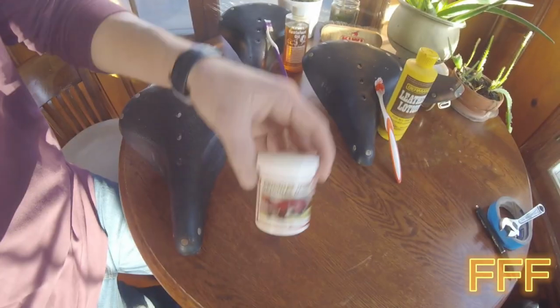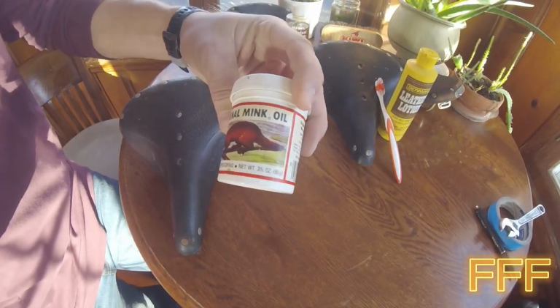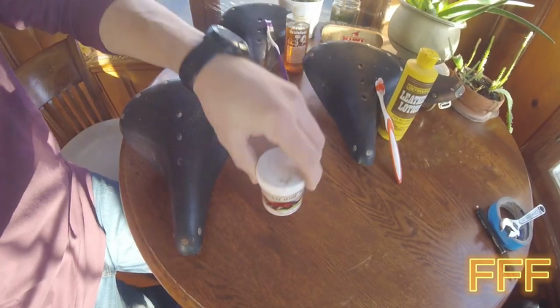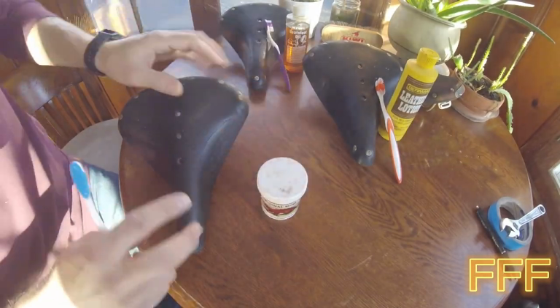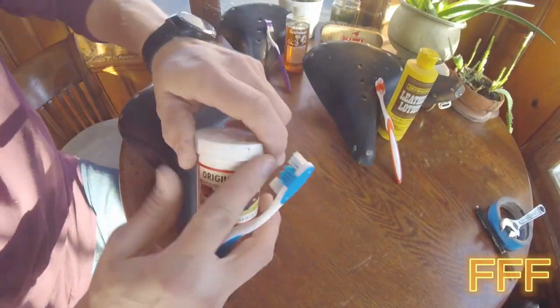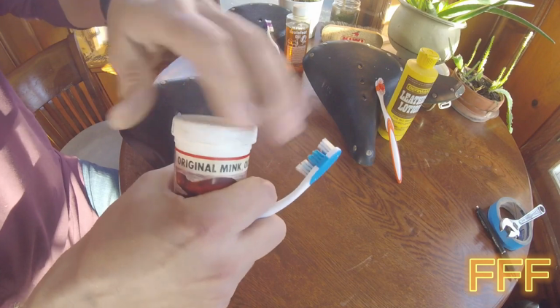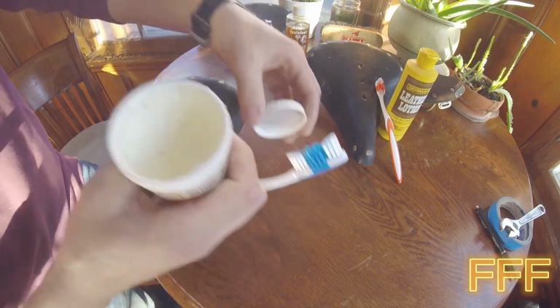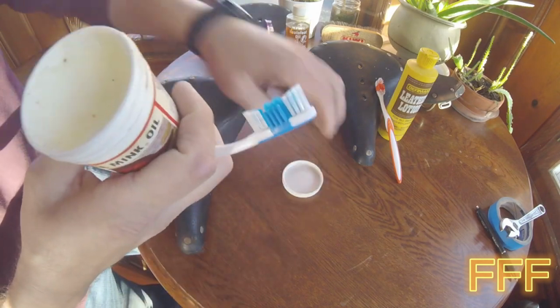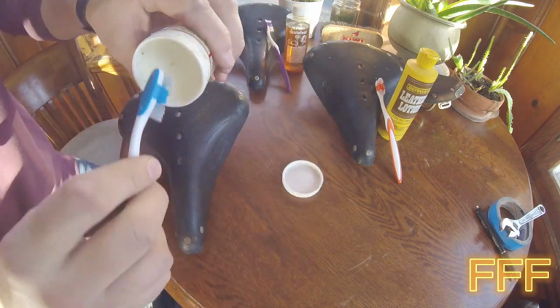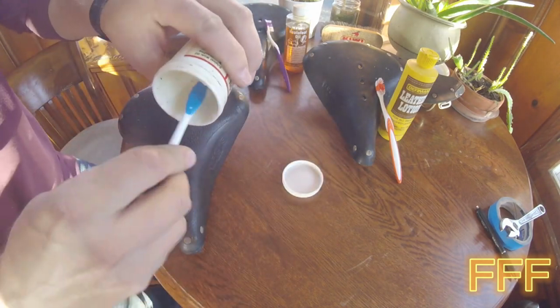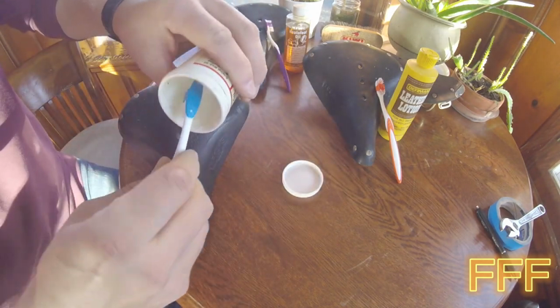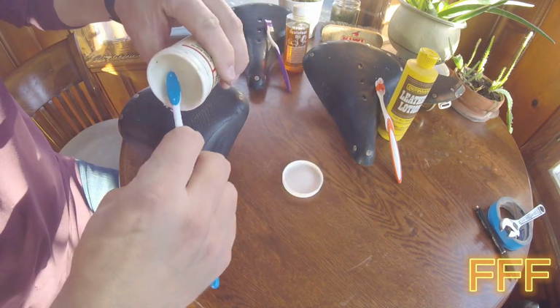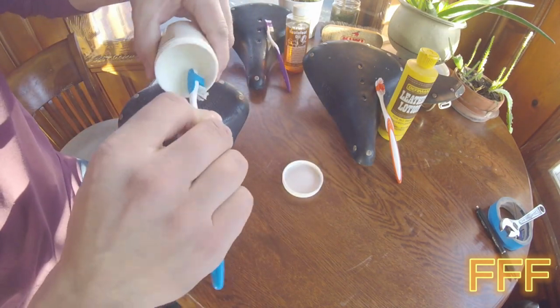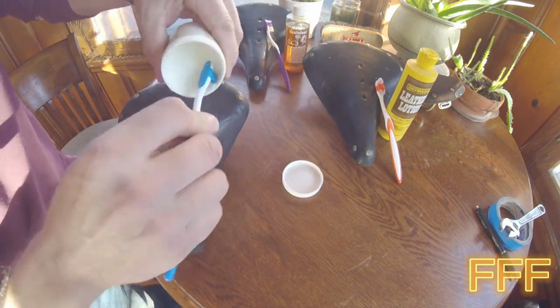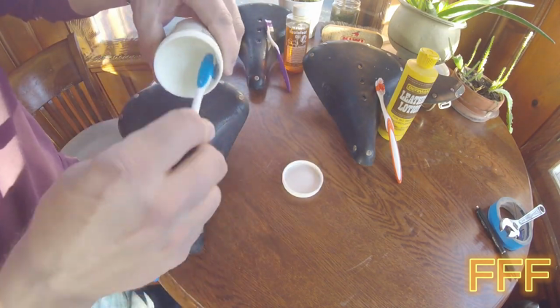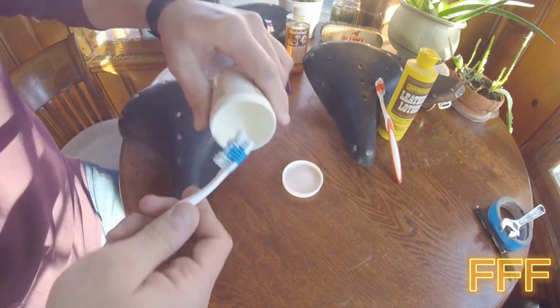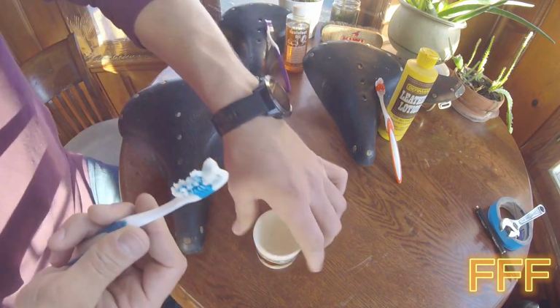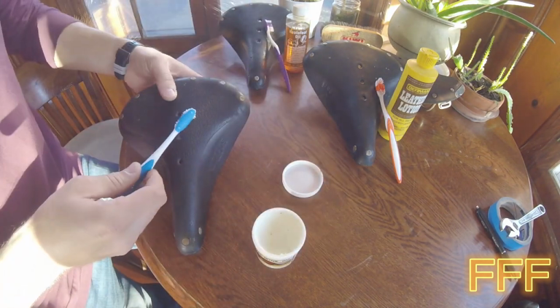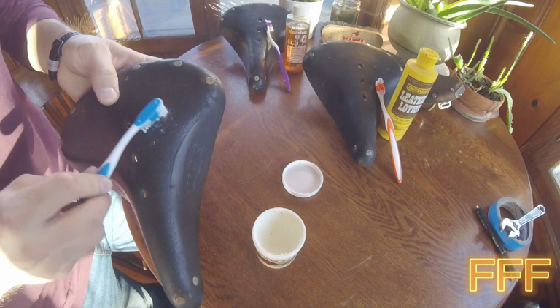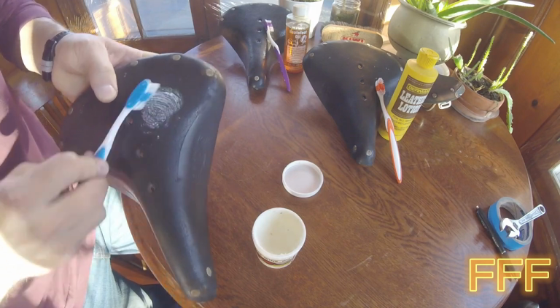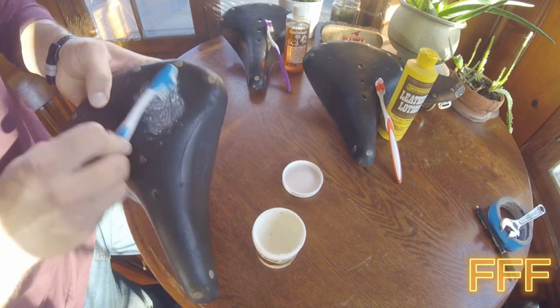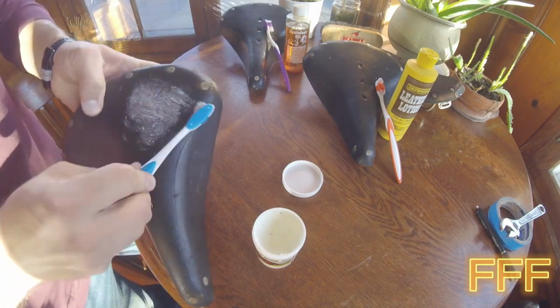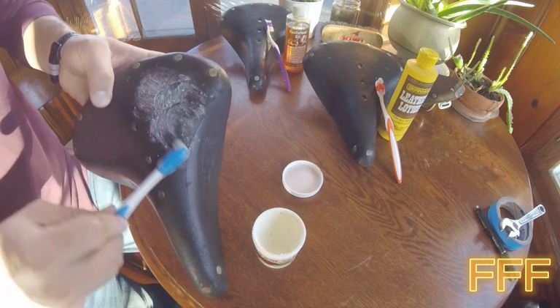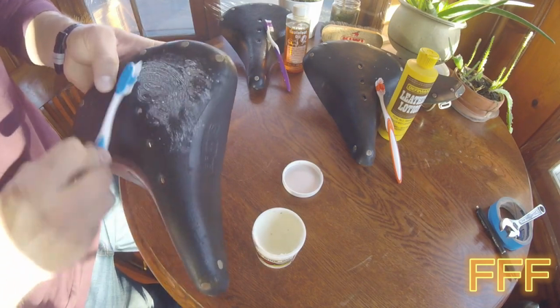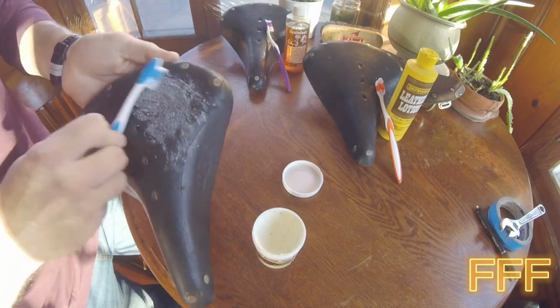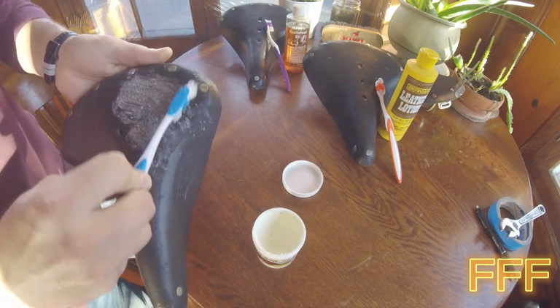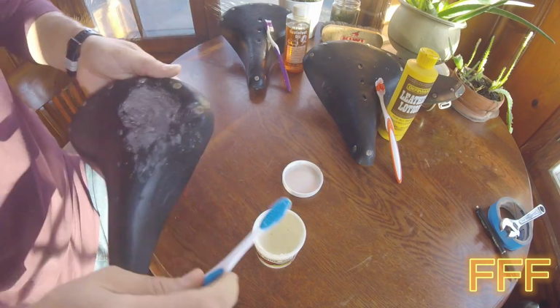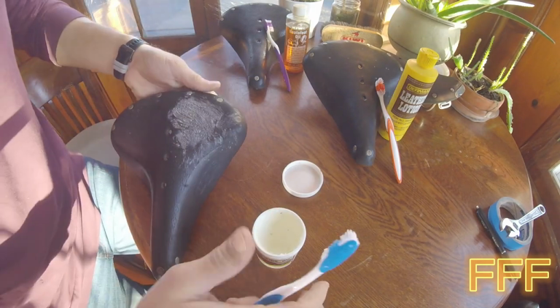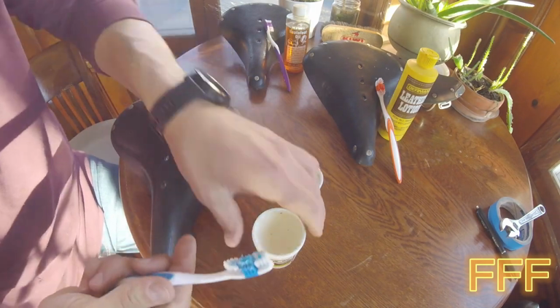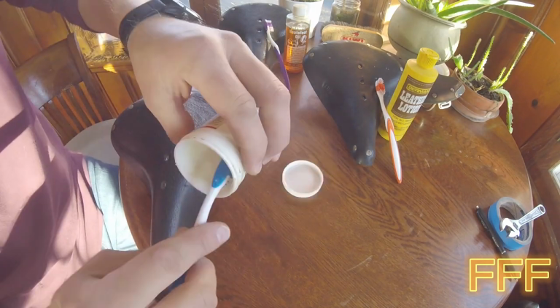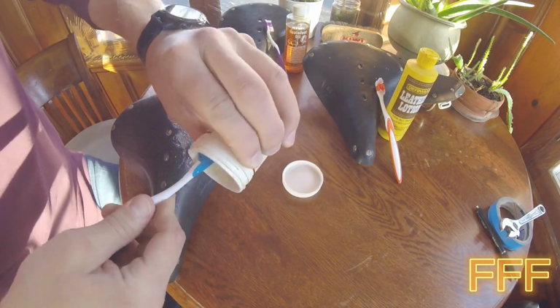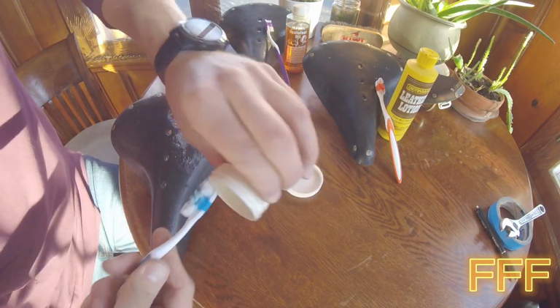Let's start off with that original mink oil on saddle one. When you open it up, it's kind of more of a cream. I'm going to use this toothbrush to apply it, just to spread it hopefully evenly — it's a soft toothbrush. You'll see that it hopefully sucks in very easily. It might even be easier to use my fingers.